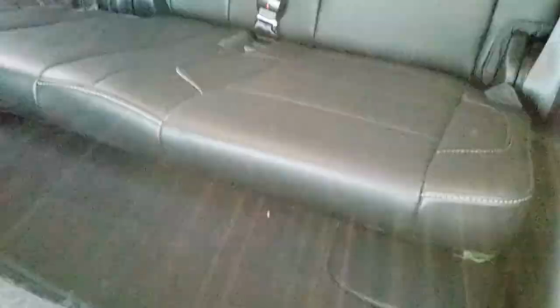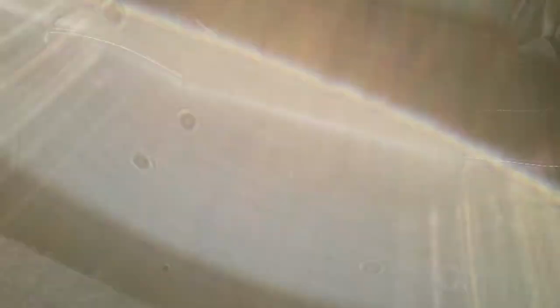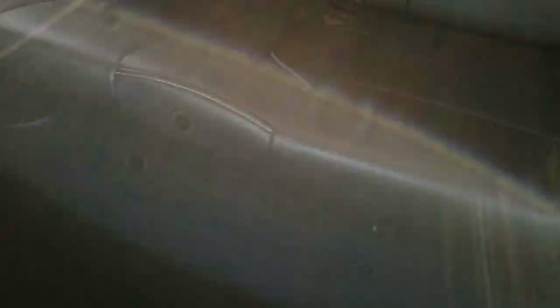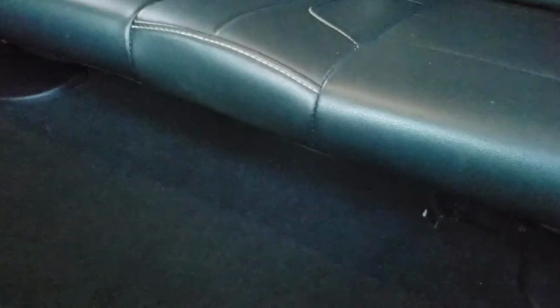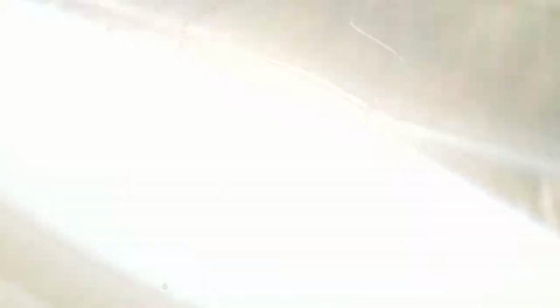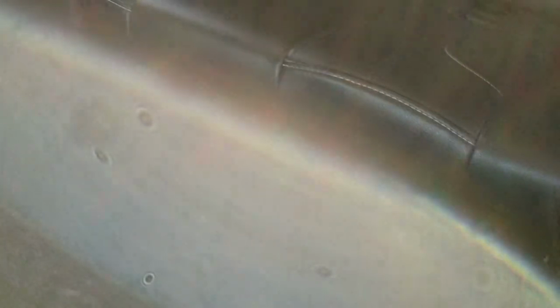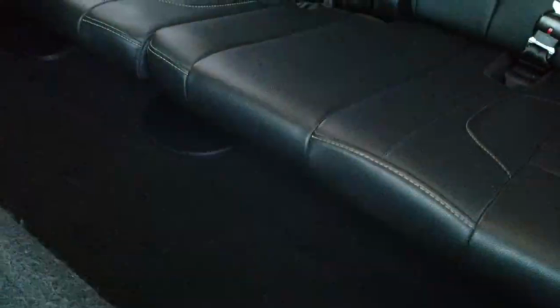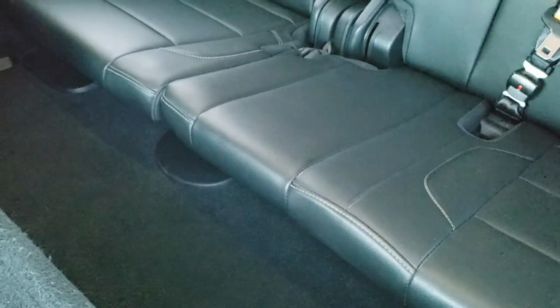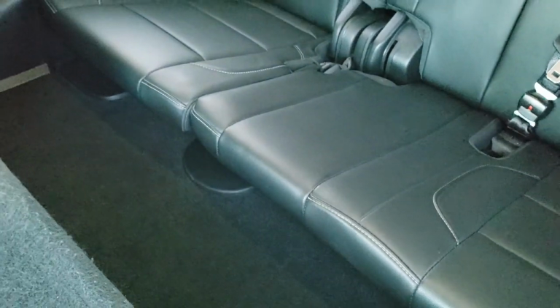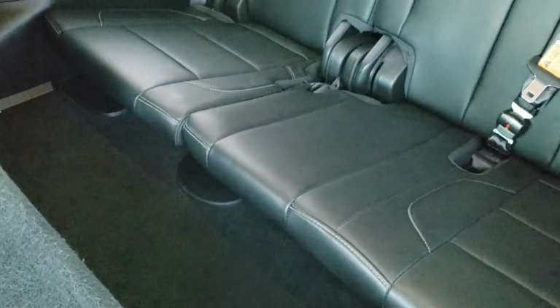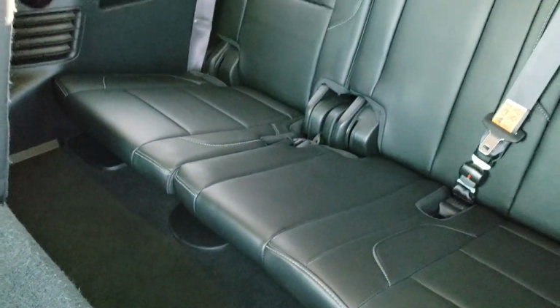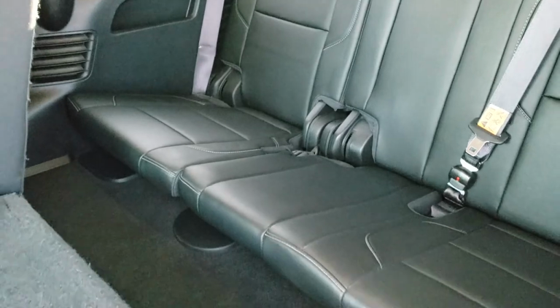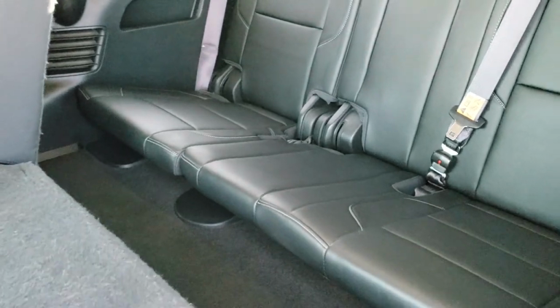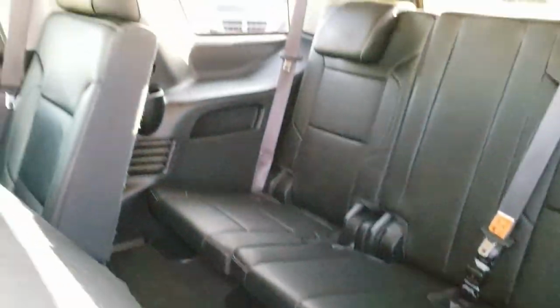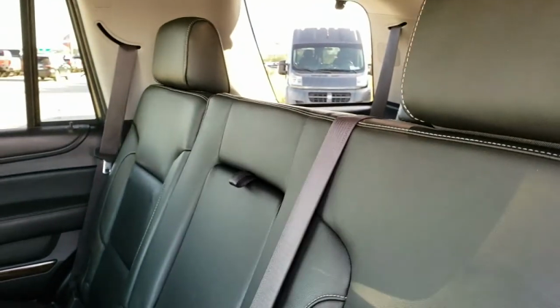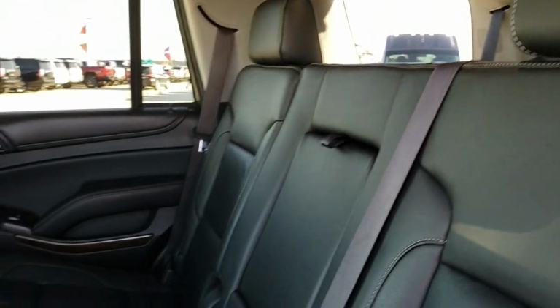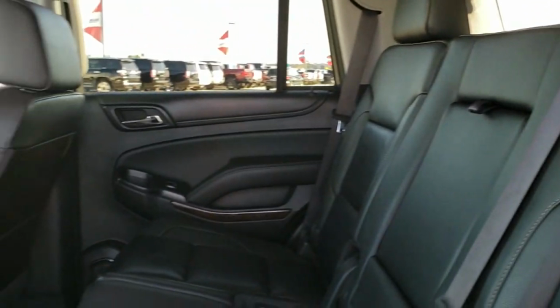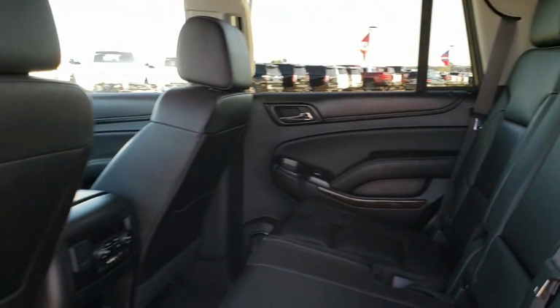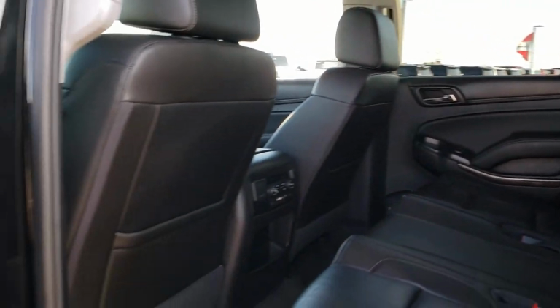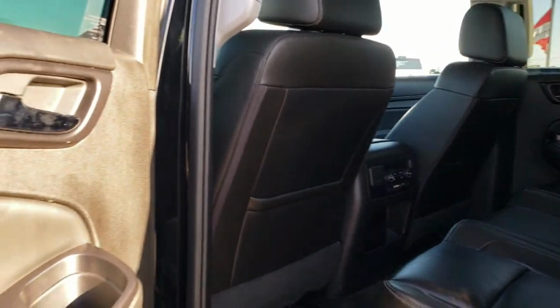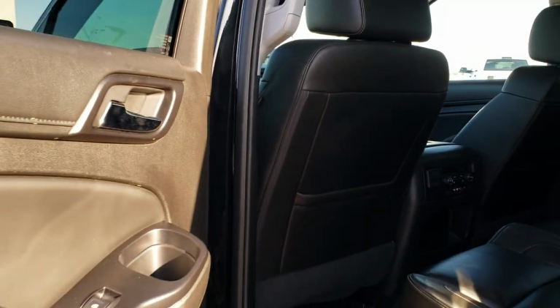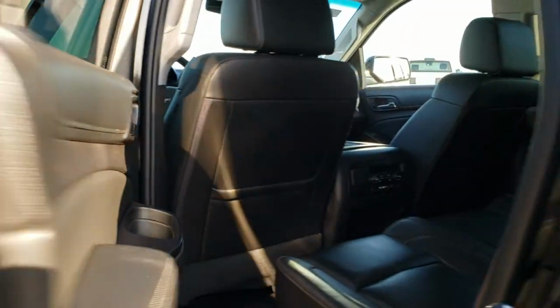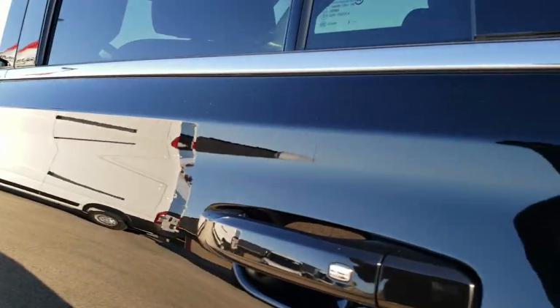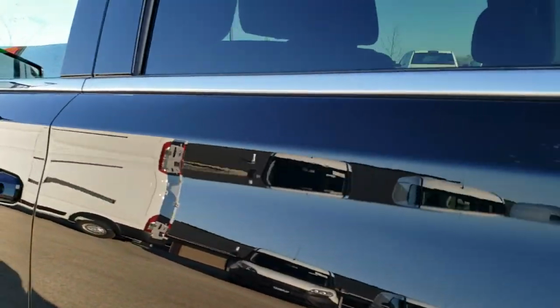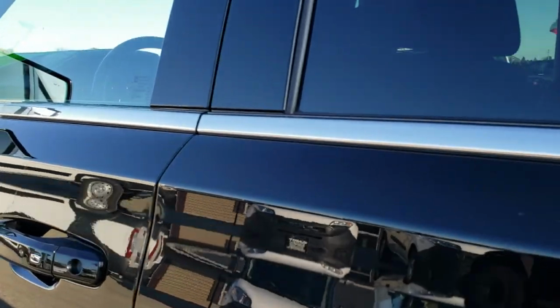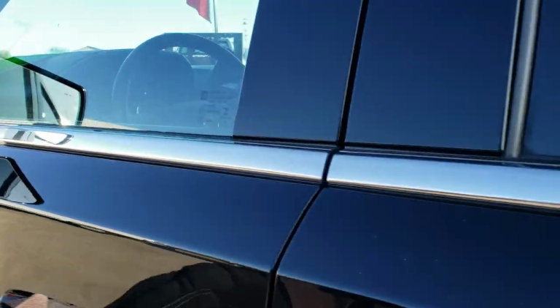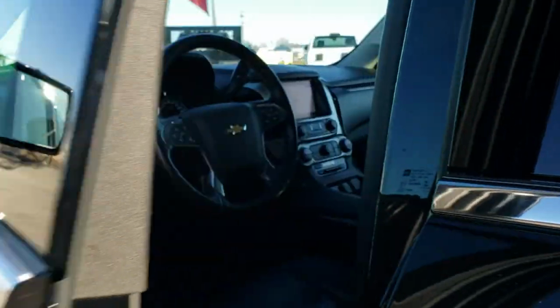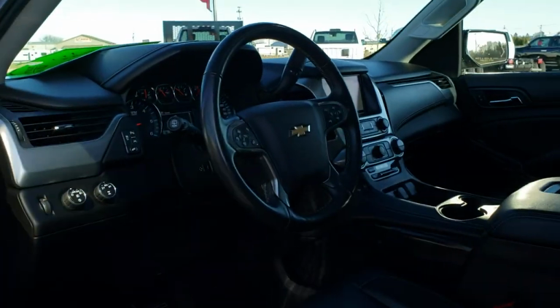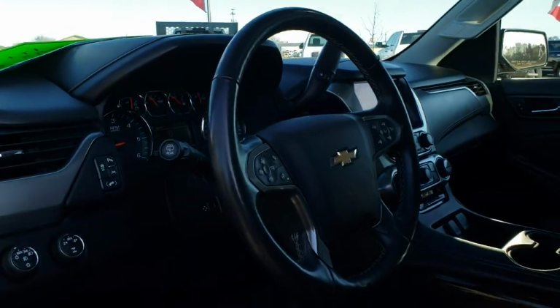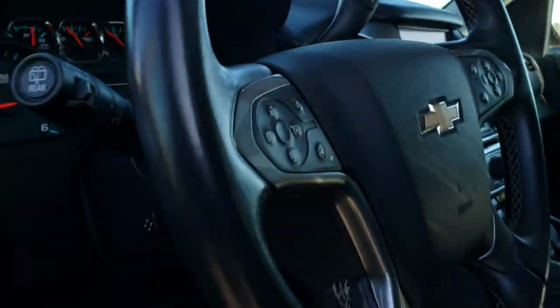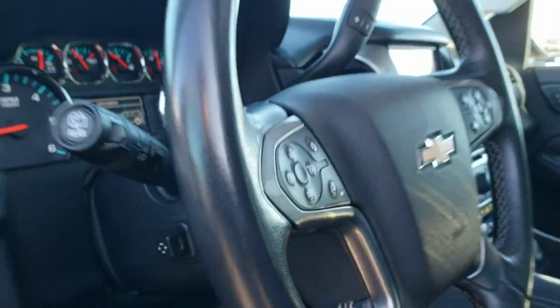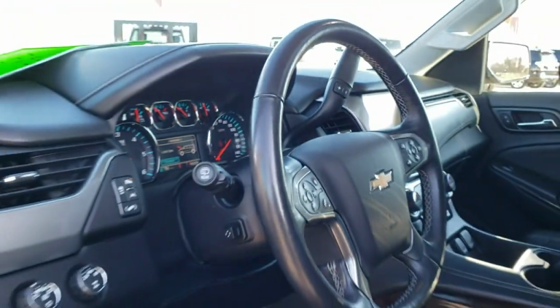The carpeting is in nice shape. Doors are trimmed out nicely, and we'll take a quick look under that hood.